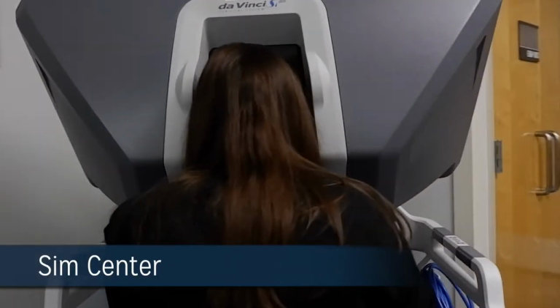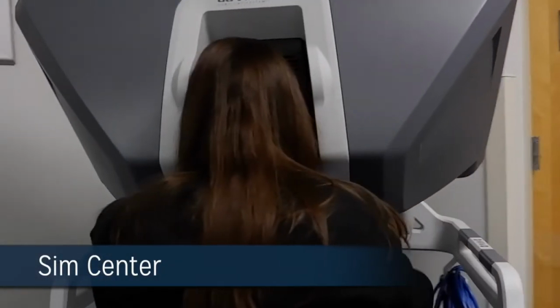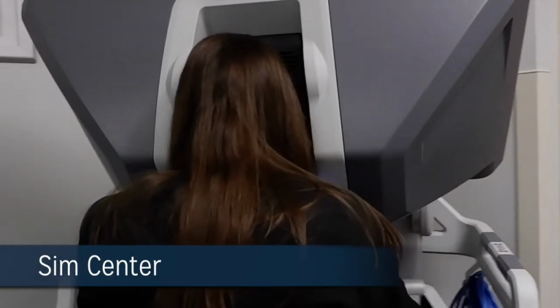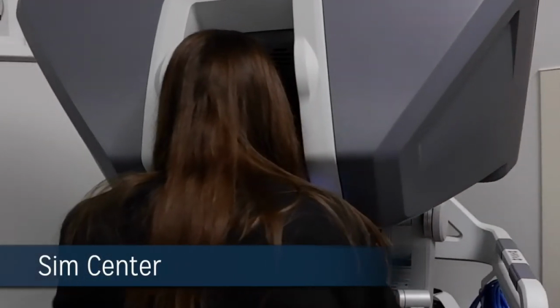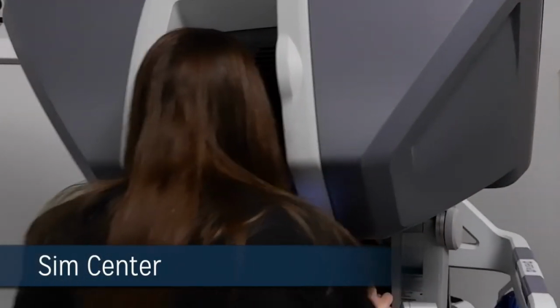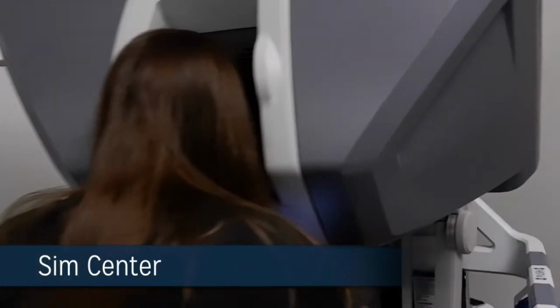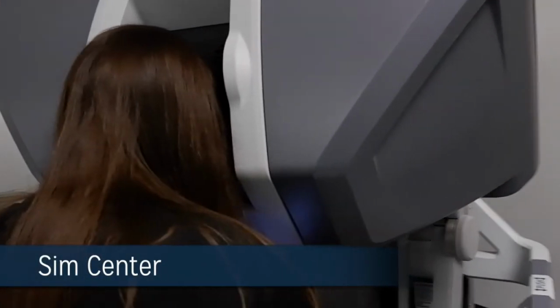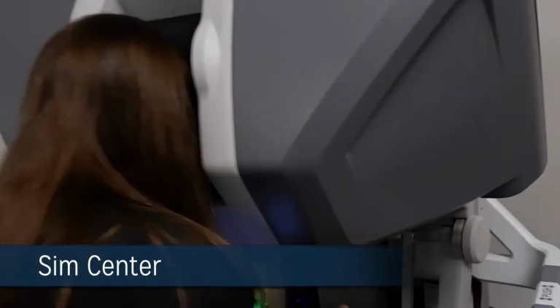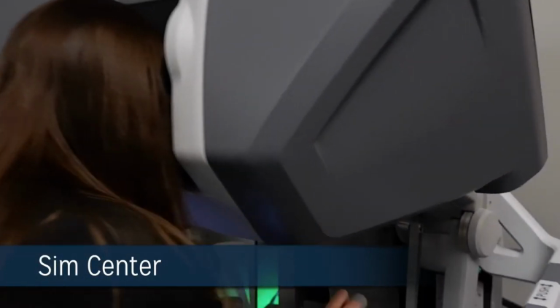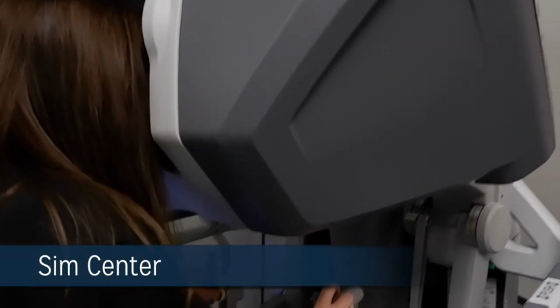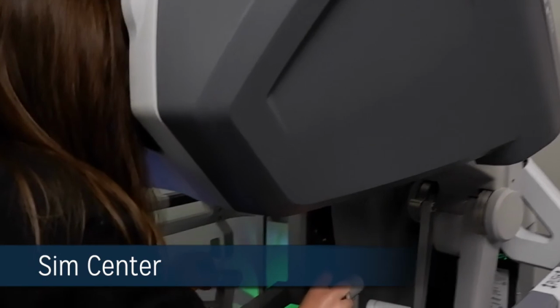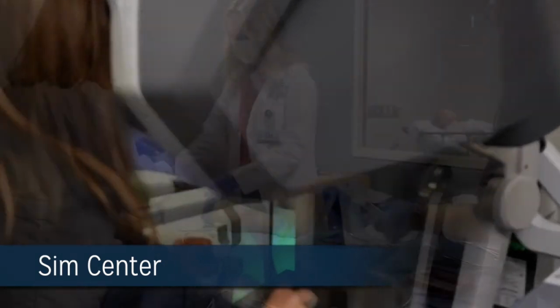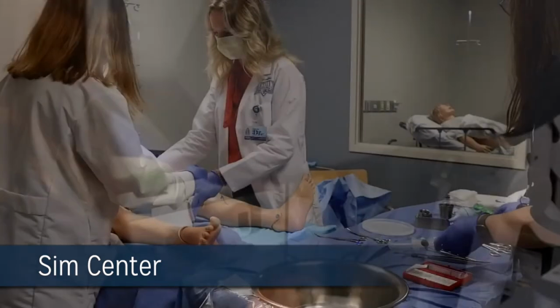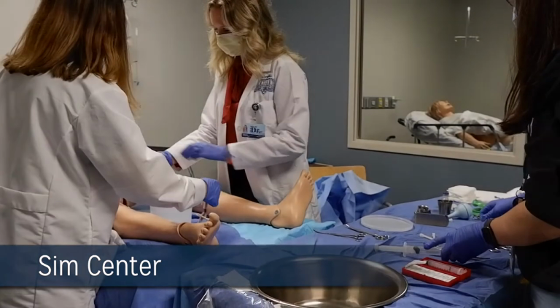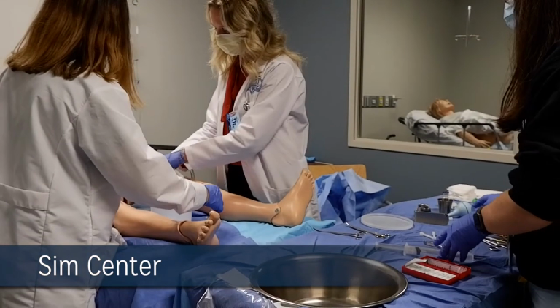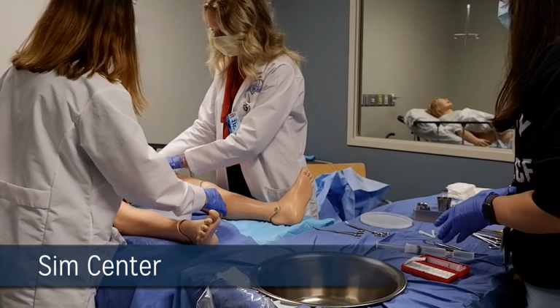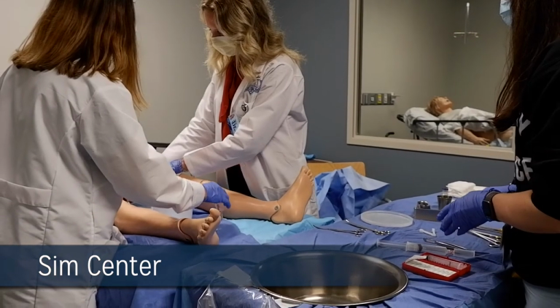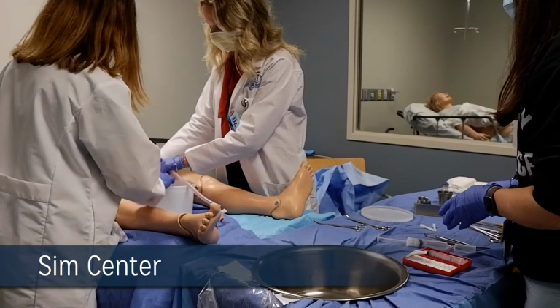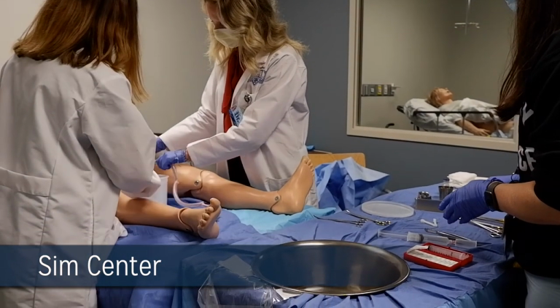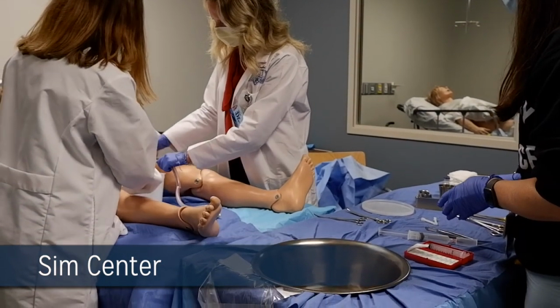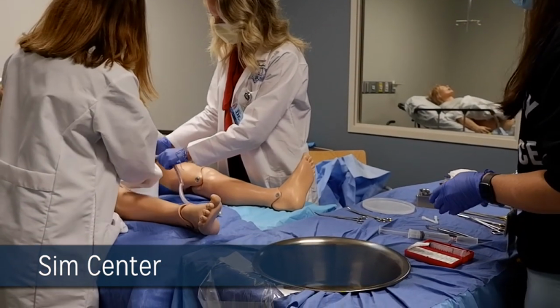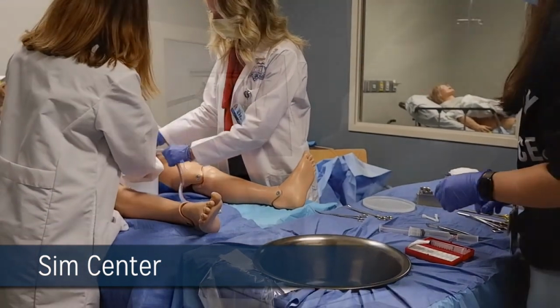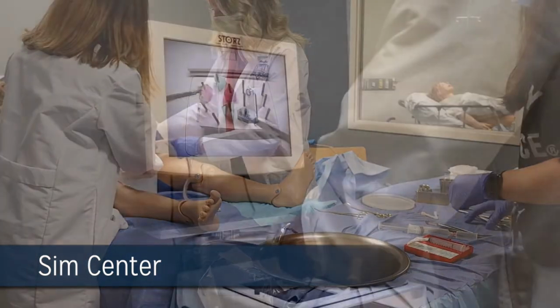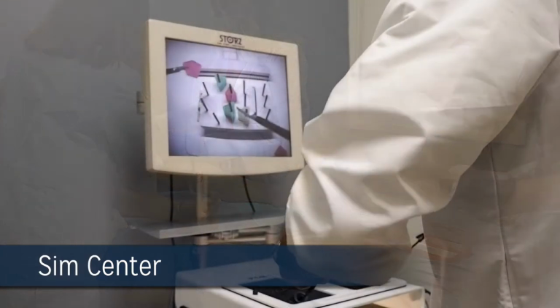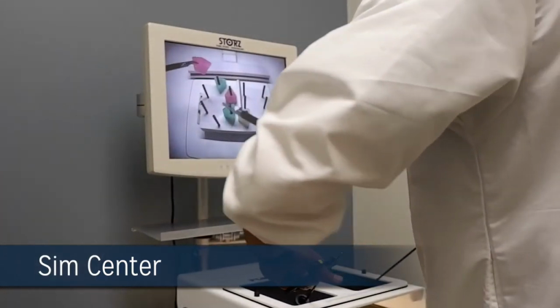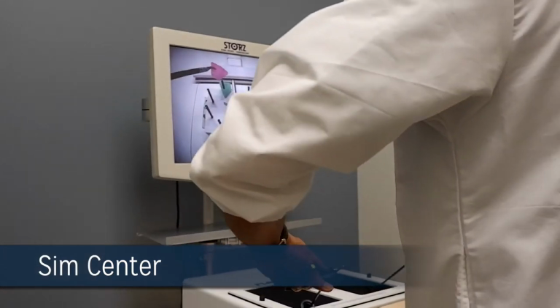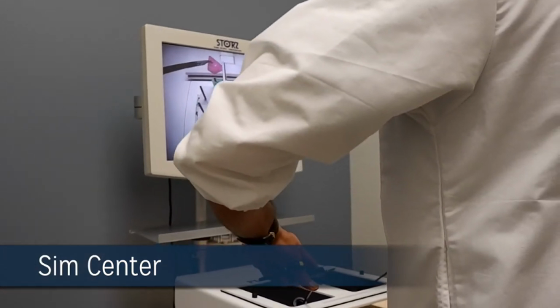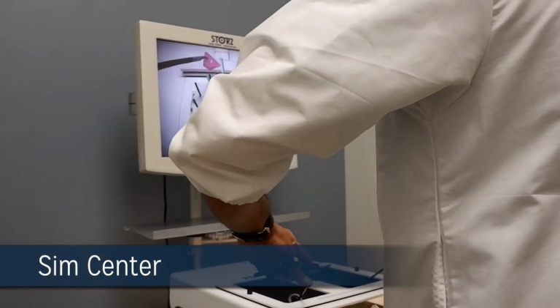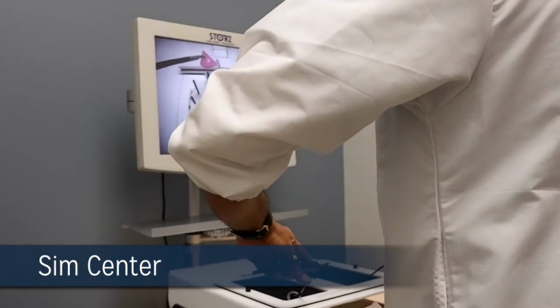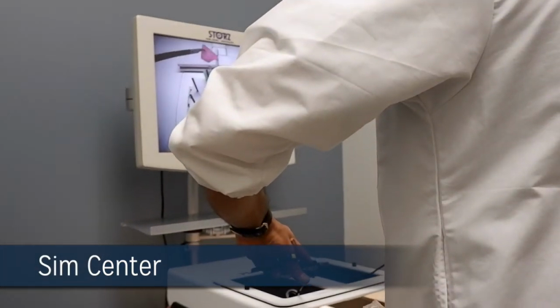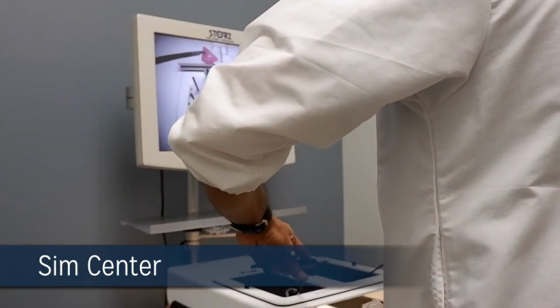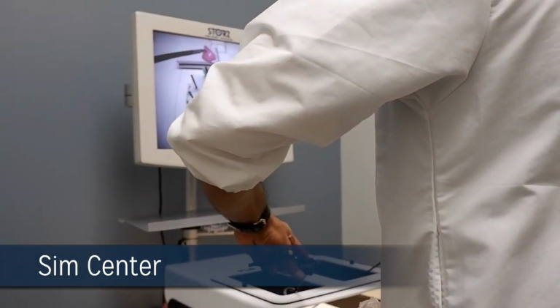We have access to an excellent simulation lab equipped with robotic training, laparoscopic trainers, and NOEL, our simulated OB patient. We practice surgical skills and OB emergencies here.